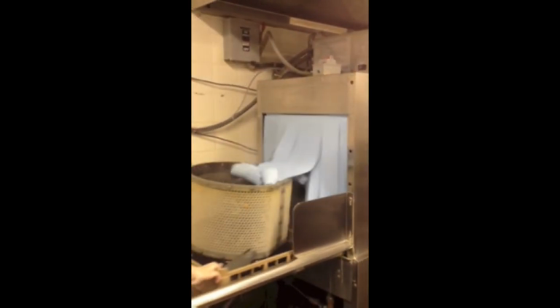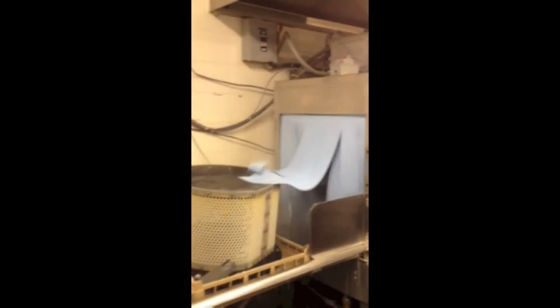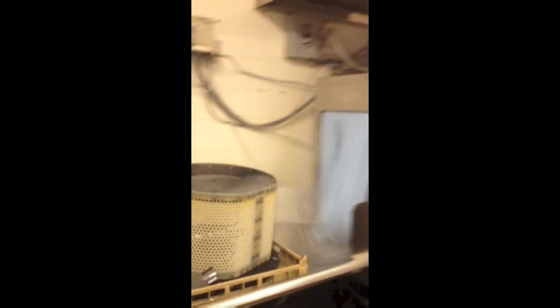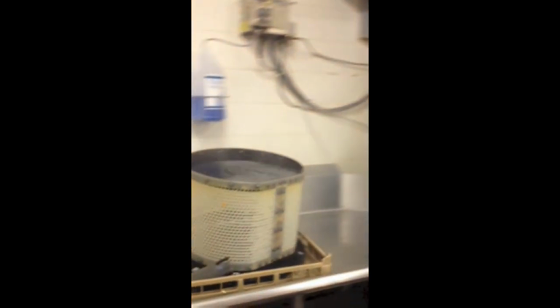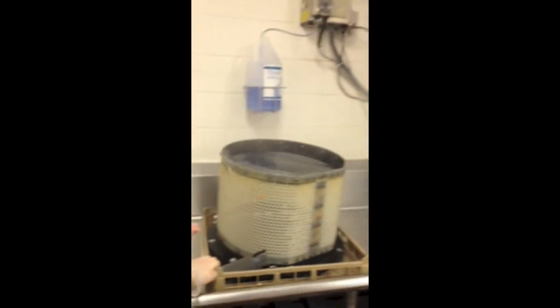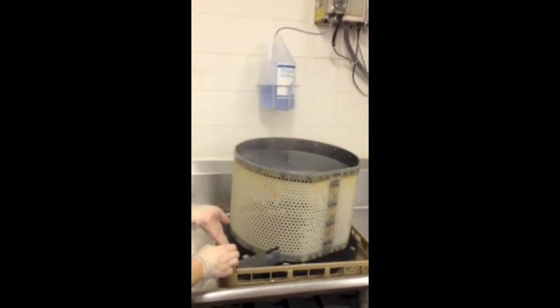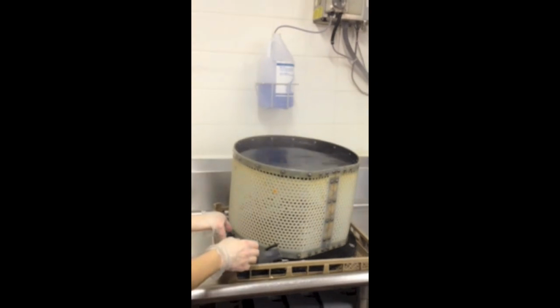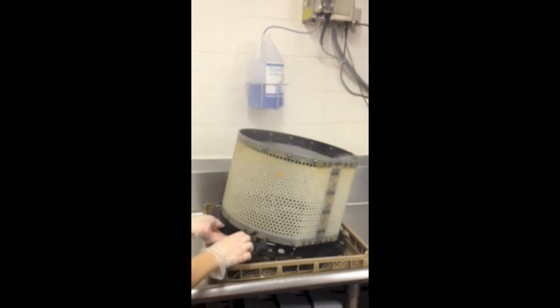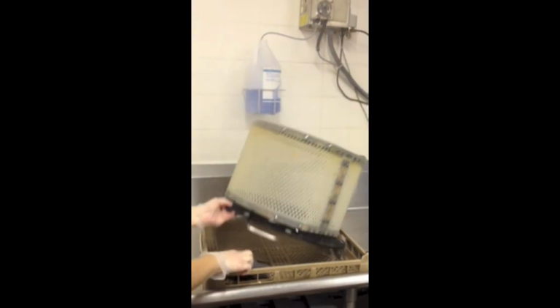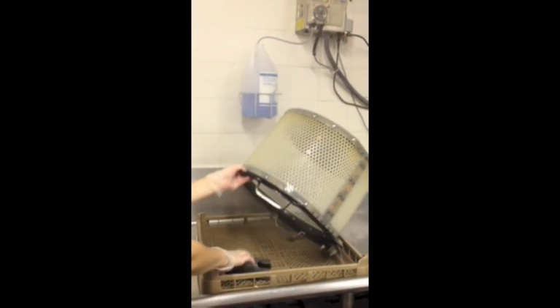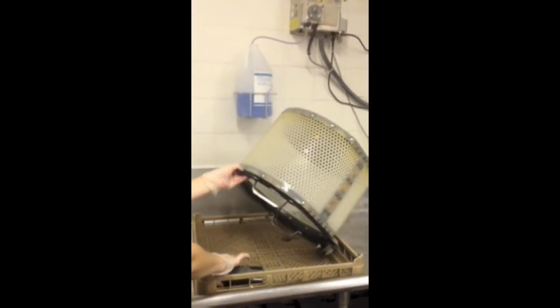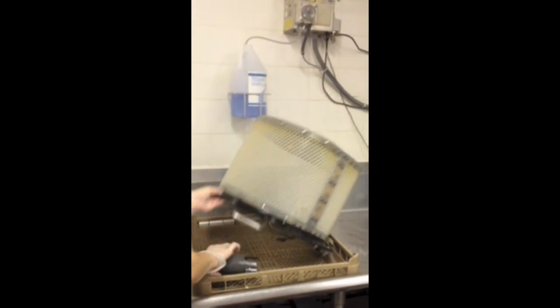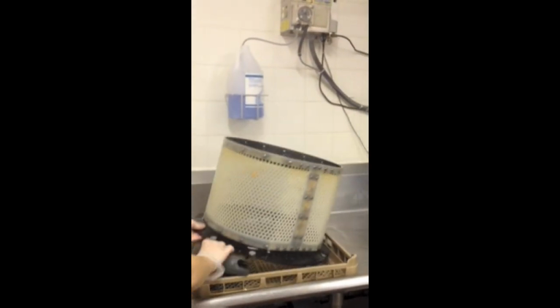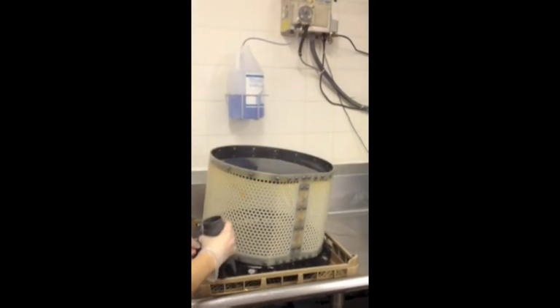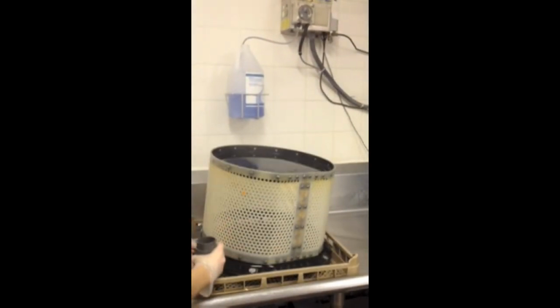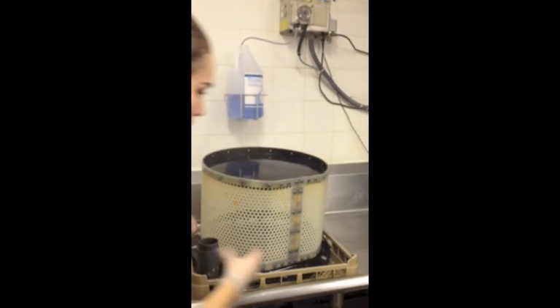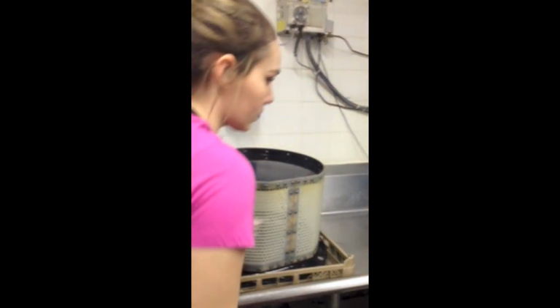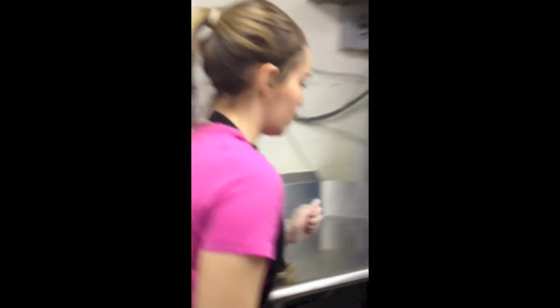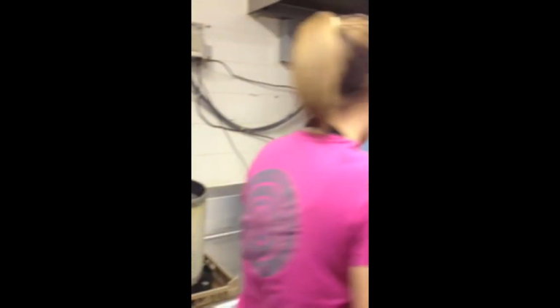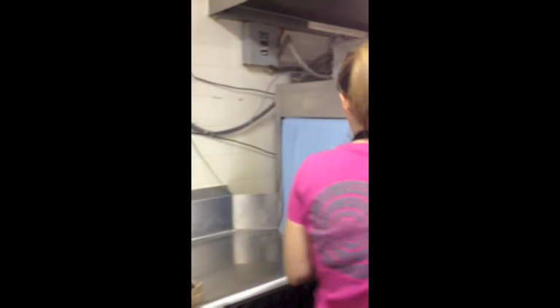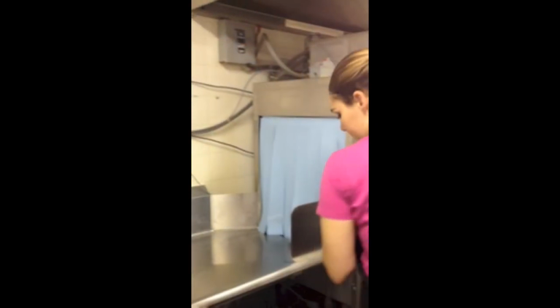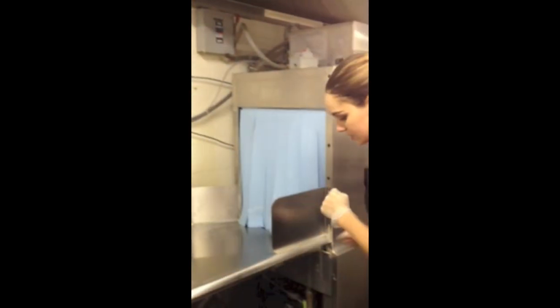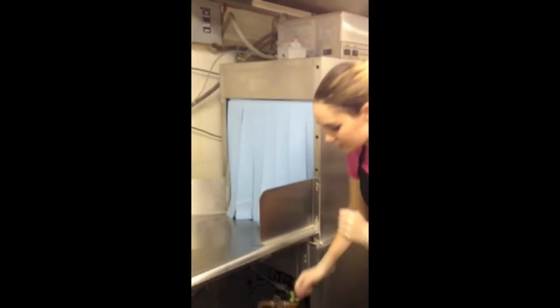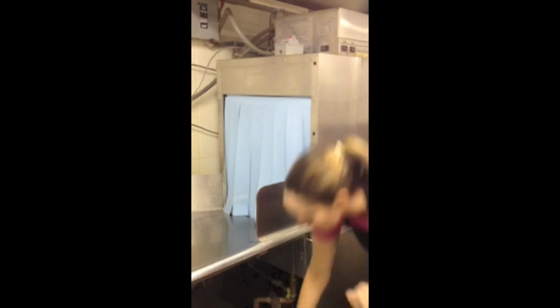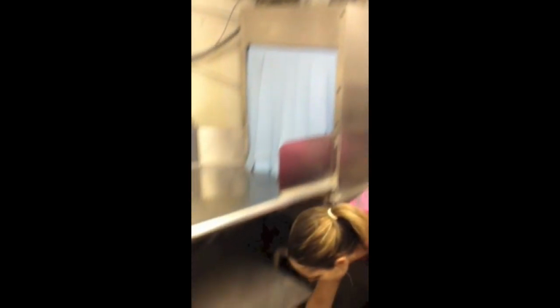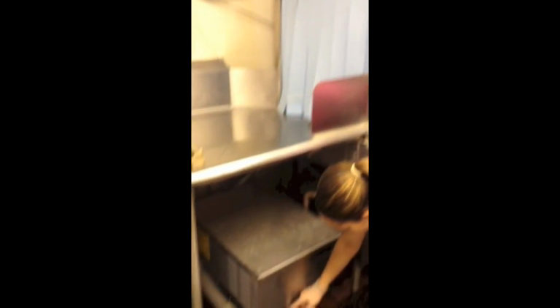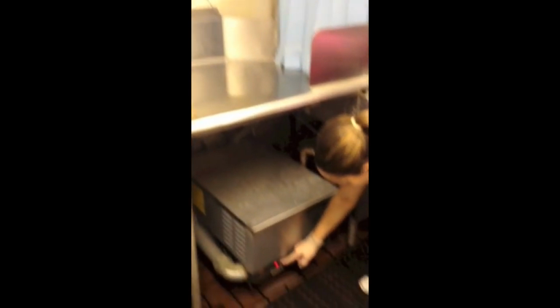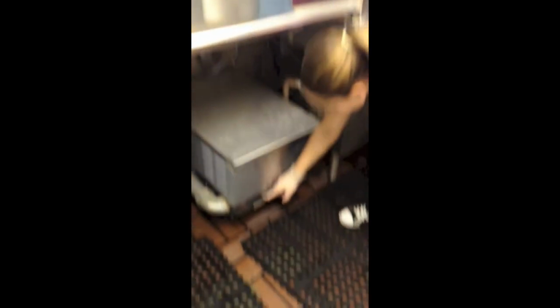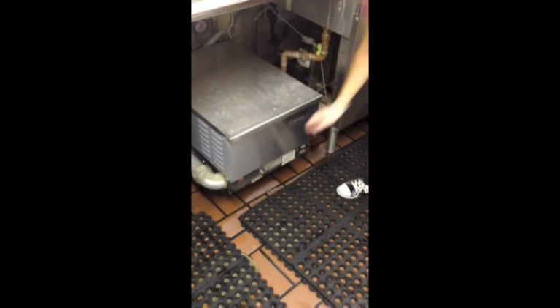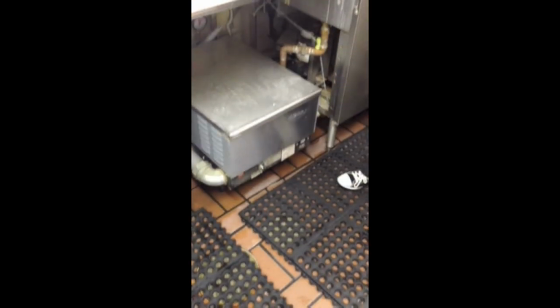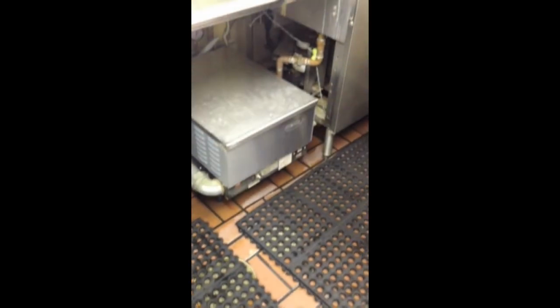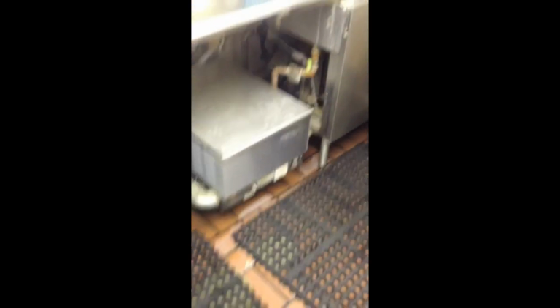Once the food trap has run through the machine, completely pull it out and drain off the water on top. Next, we will turn off the motor, water, and power for the machine.